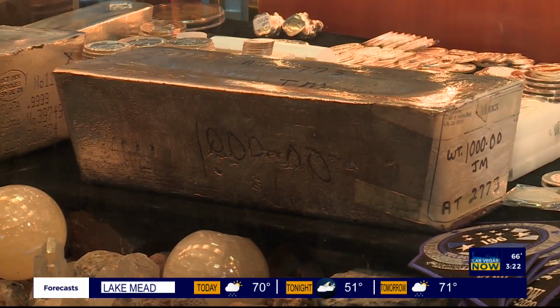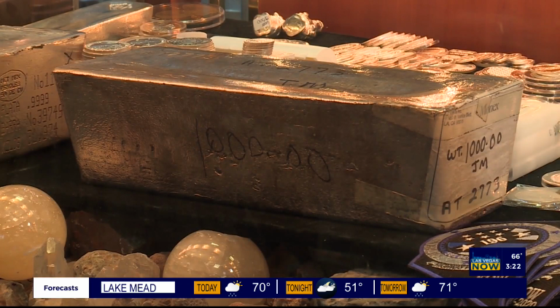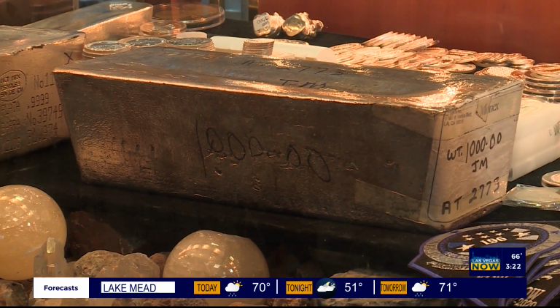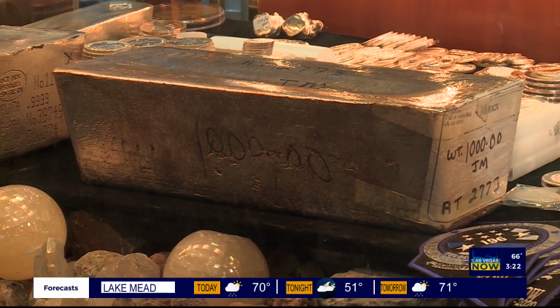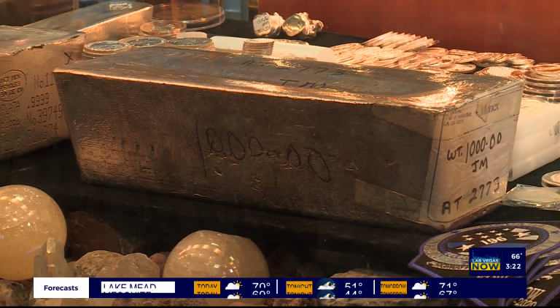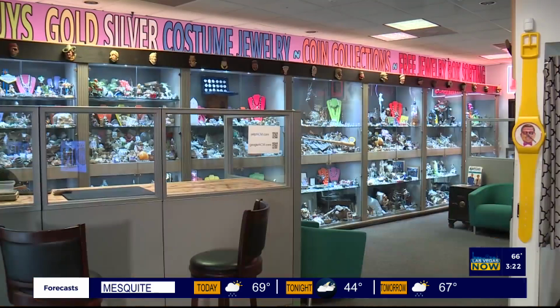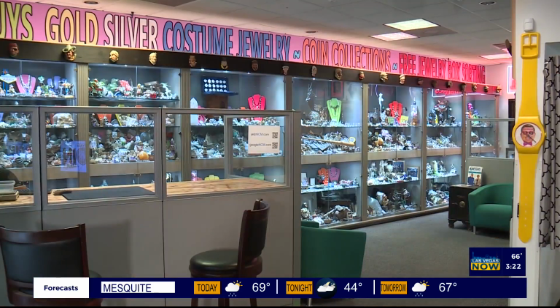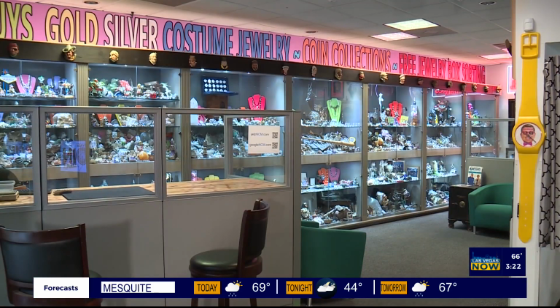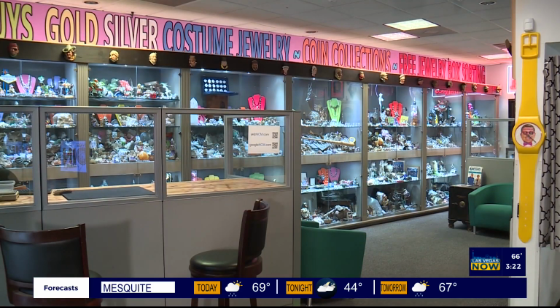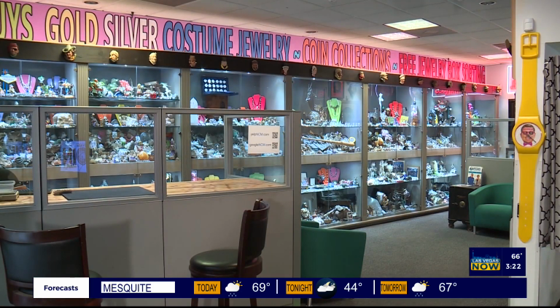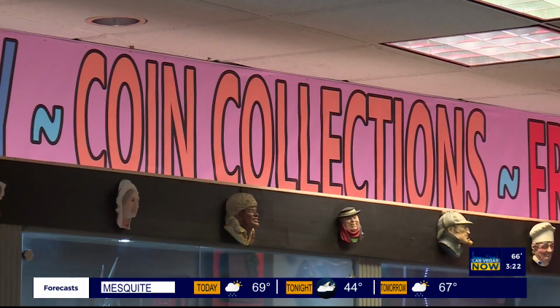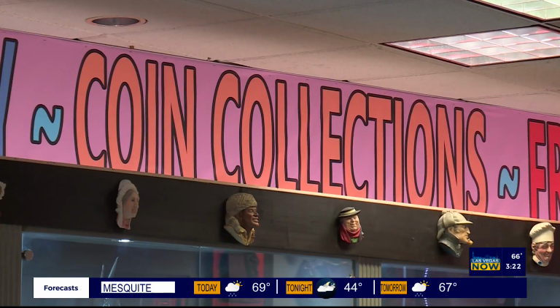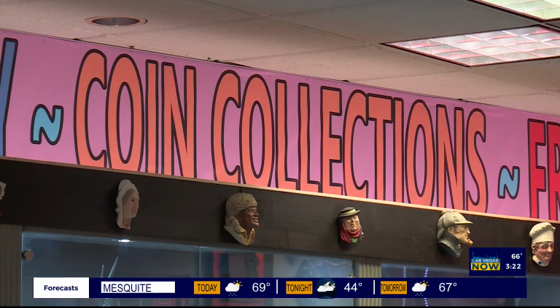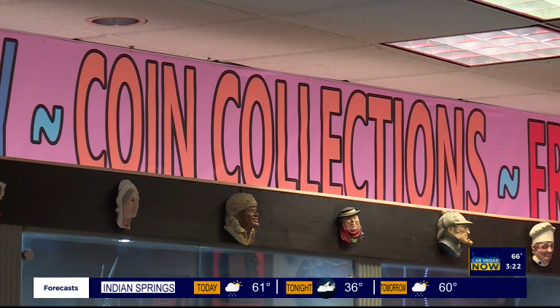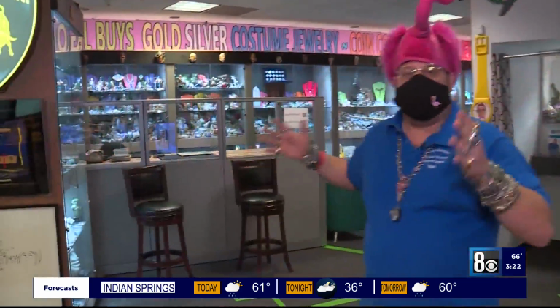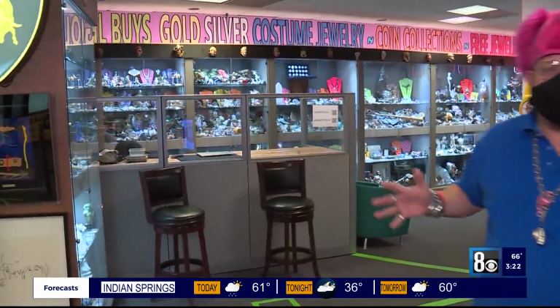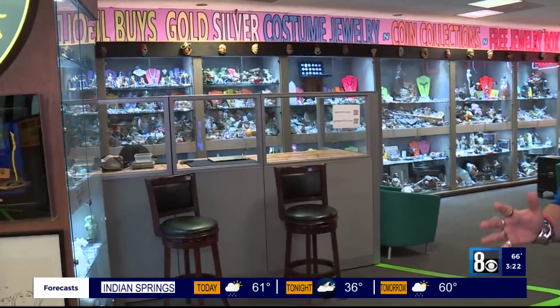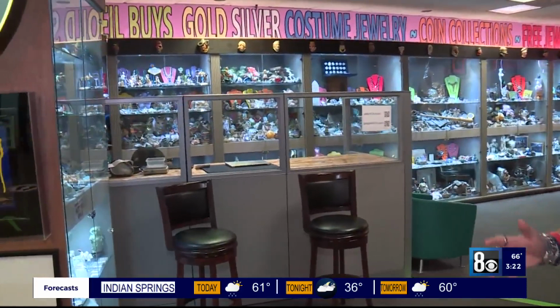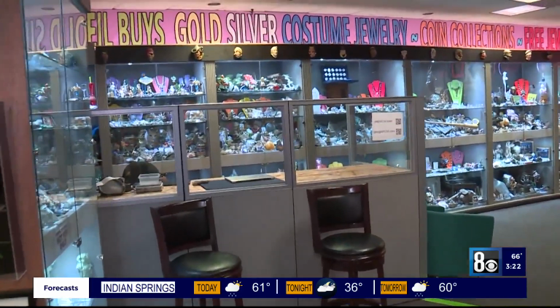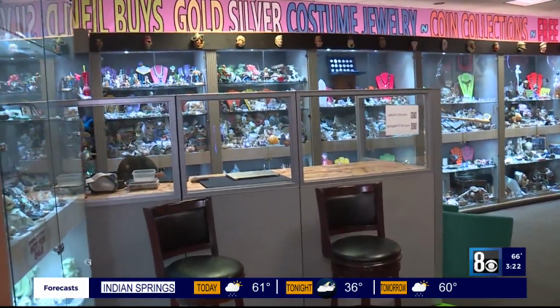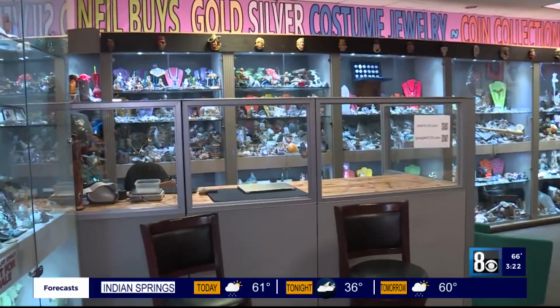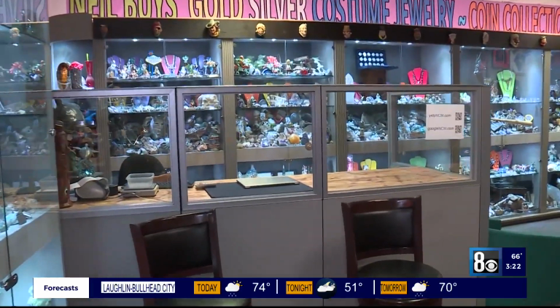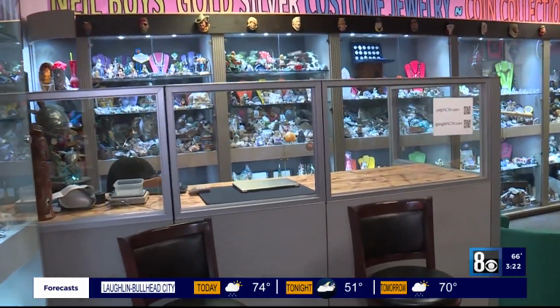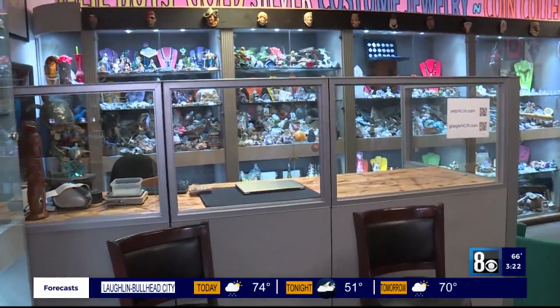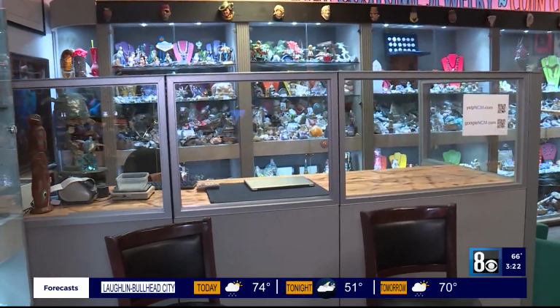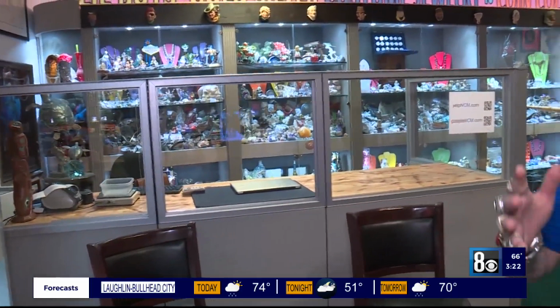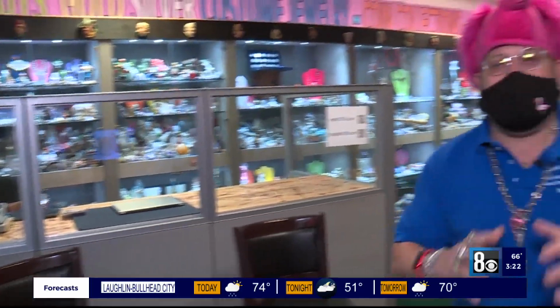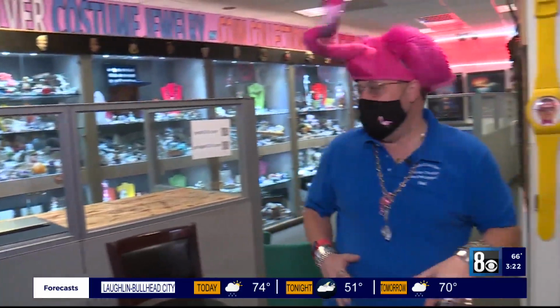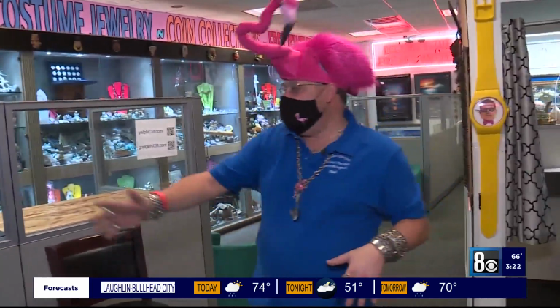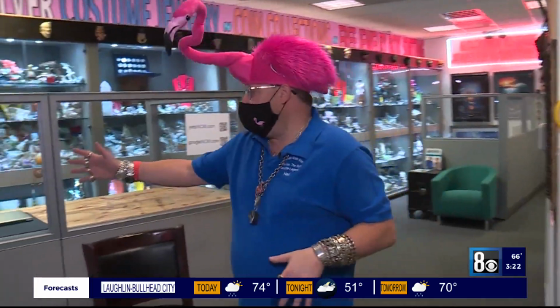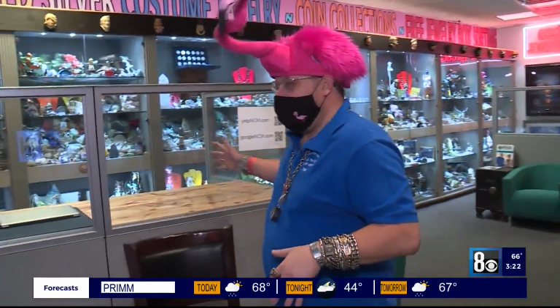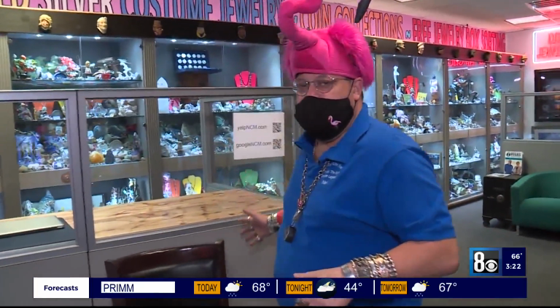Let me tell you about another thing I have for you — booth nine. What's booth nine? That's where we take care of larger items. I buy silver plate, I buy sterling silver flatware. We handle larger items here.